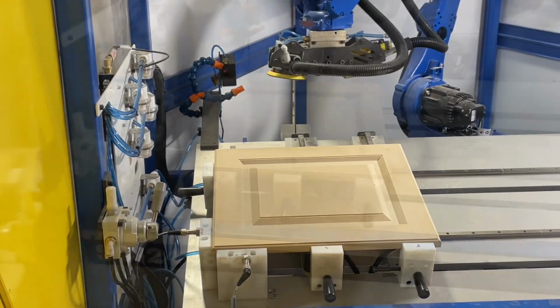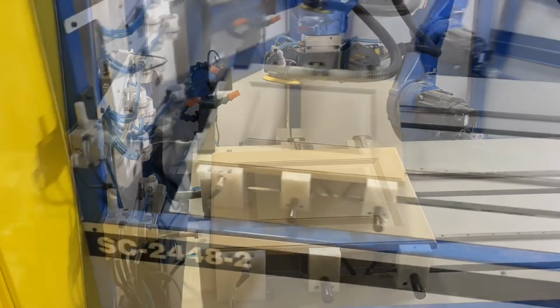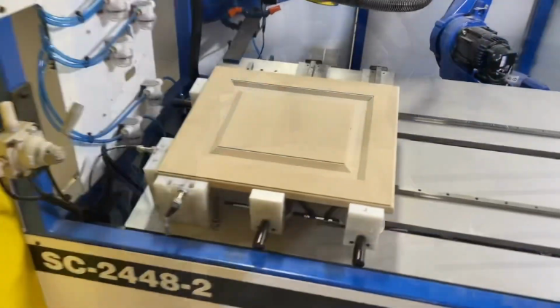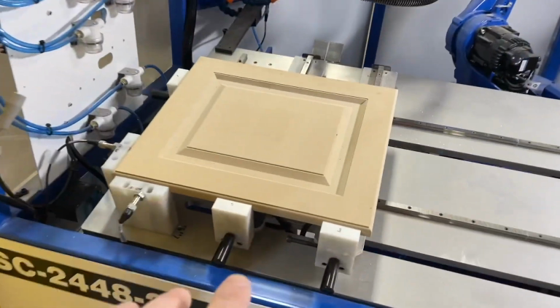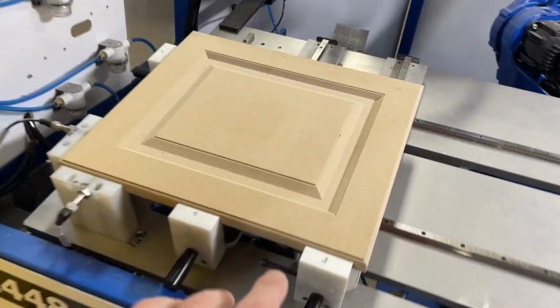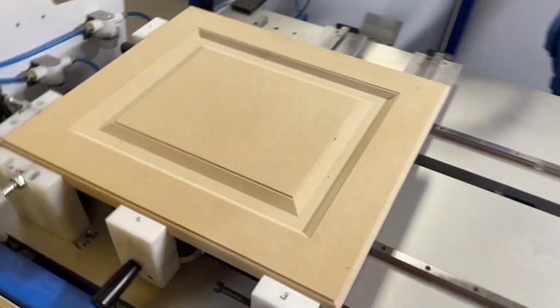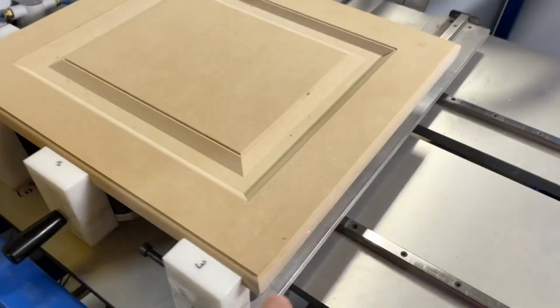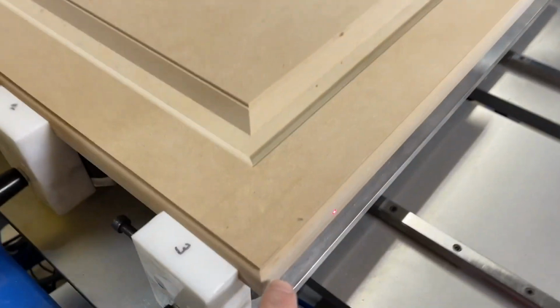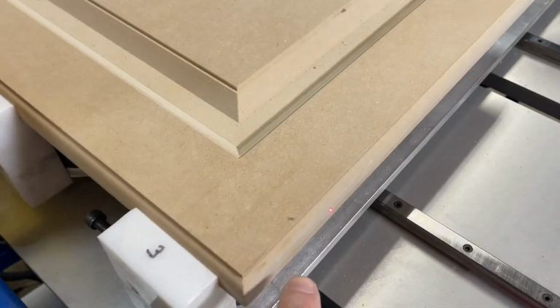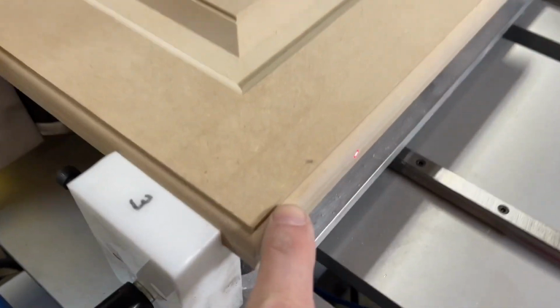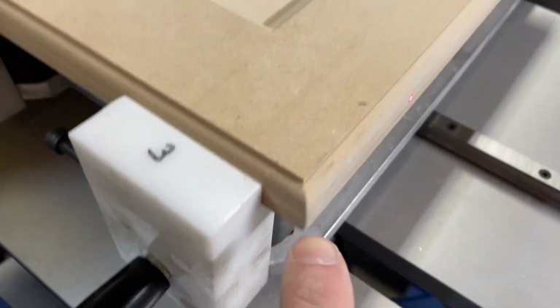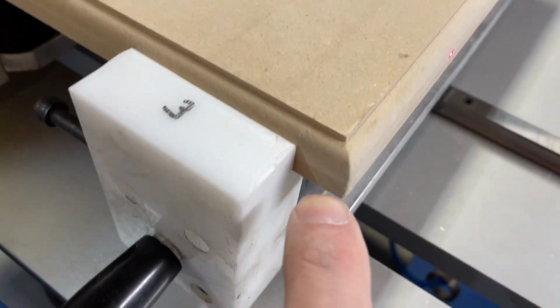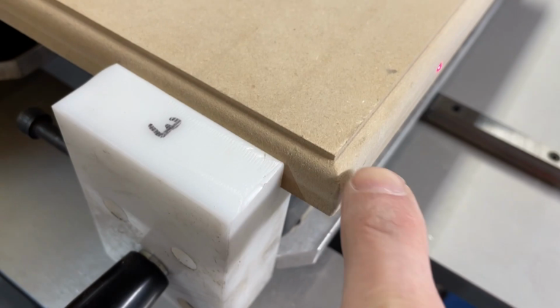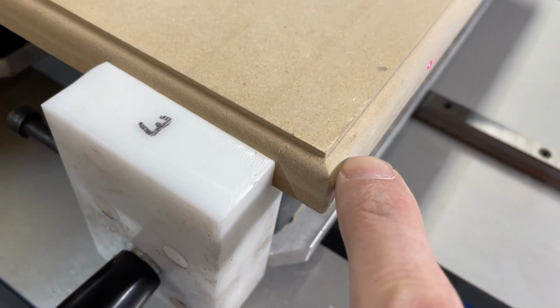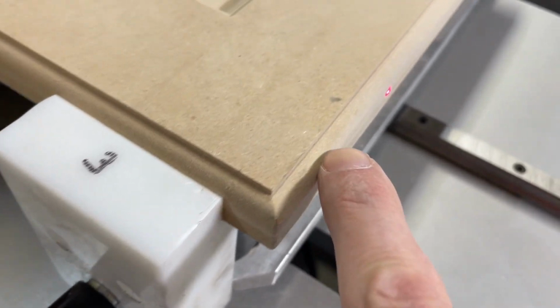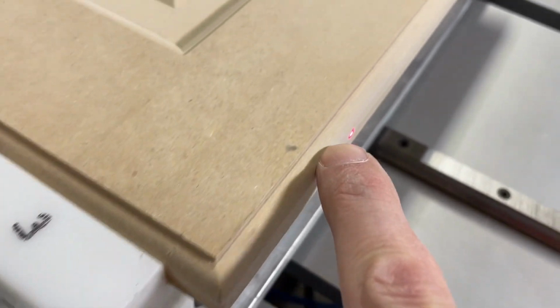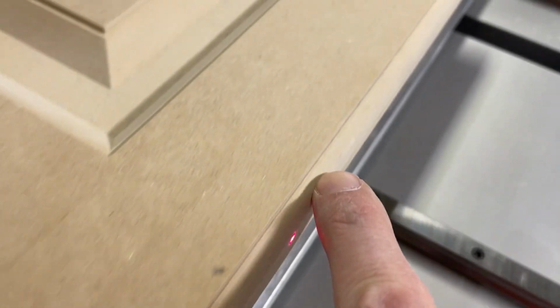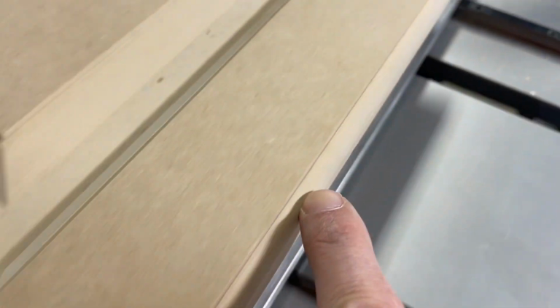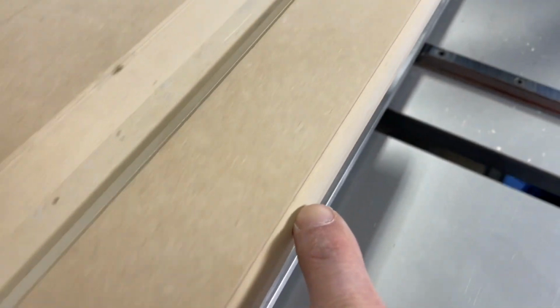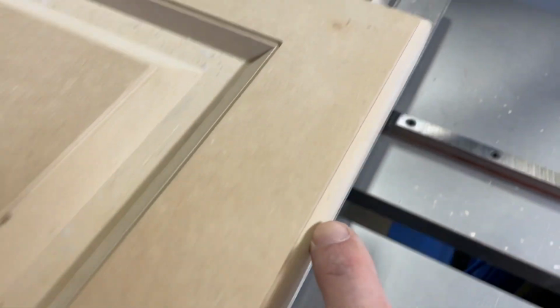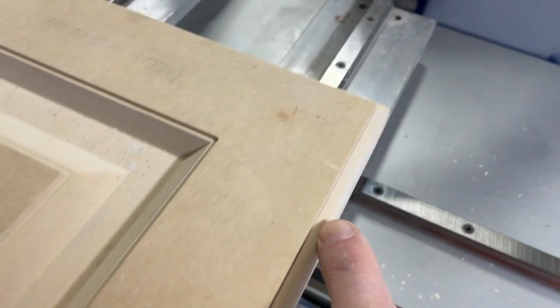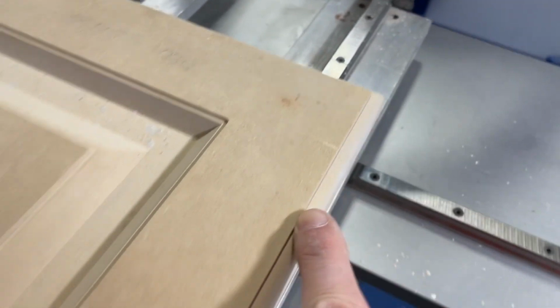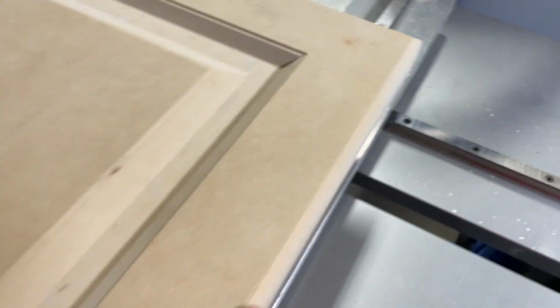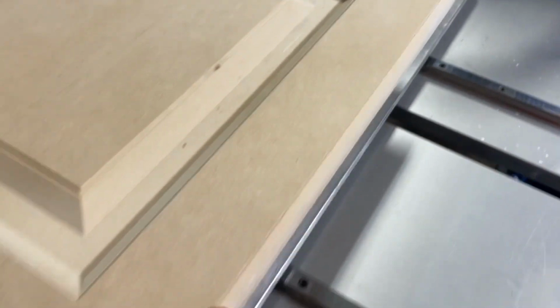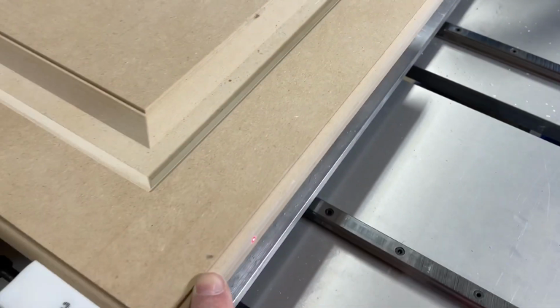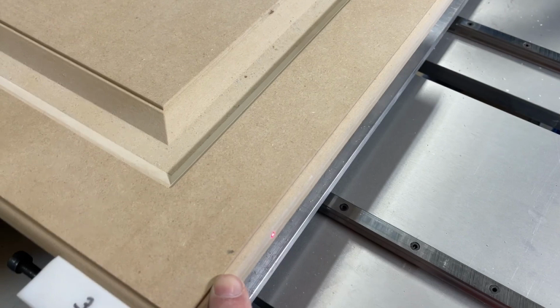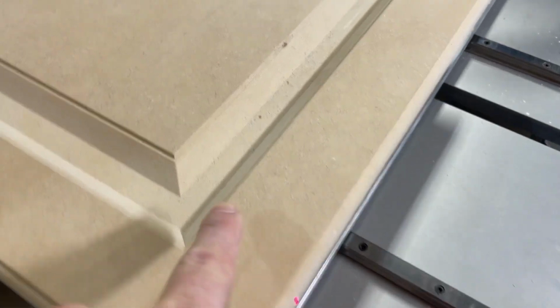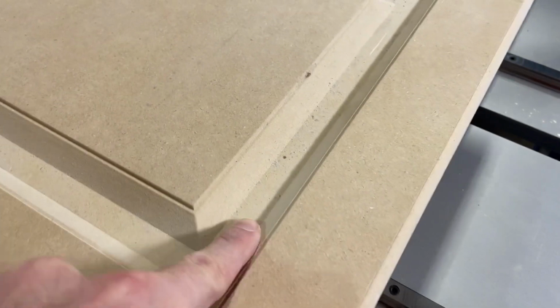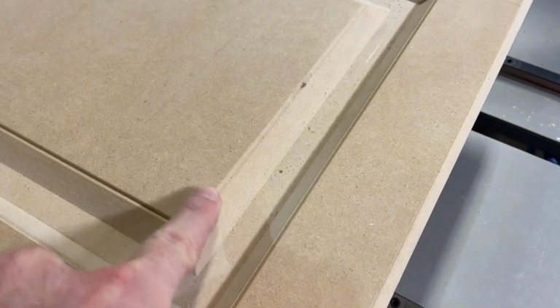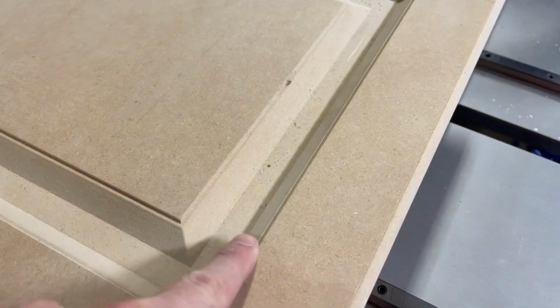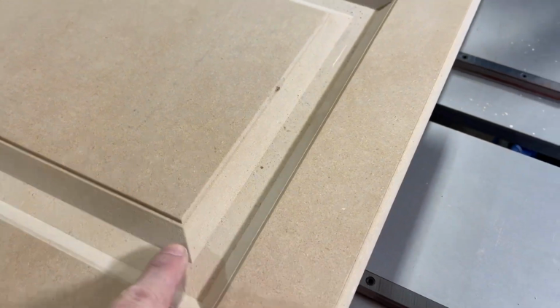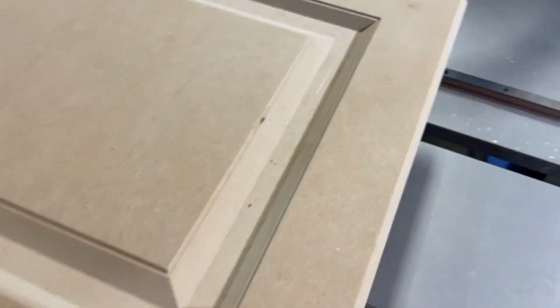Let's just talk about this for a quick second. This area right here of the profile — the rounded part — will not be sanded by the robot. That's something you're going to have to tackle by hand while you're doing the inside profile here.